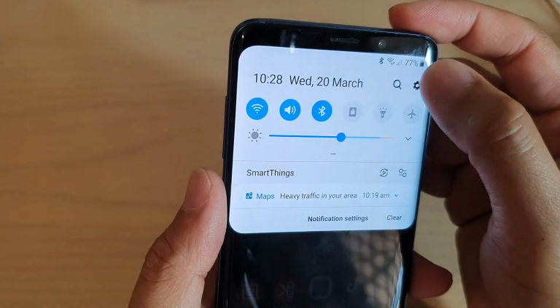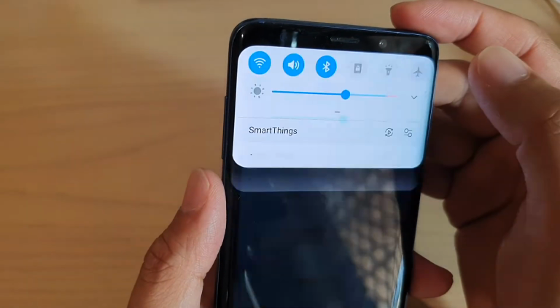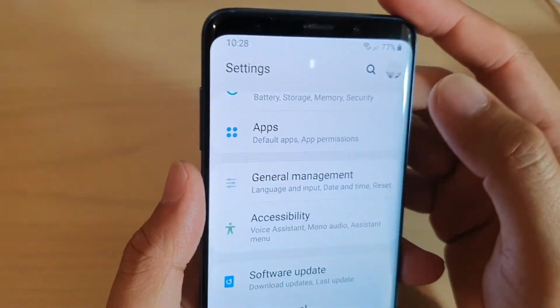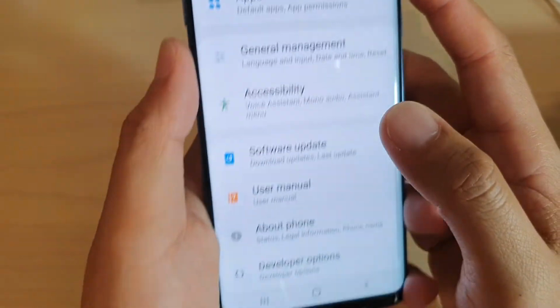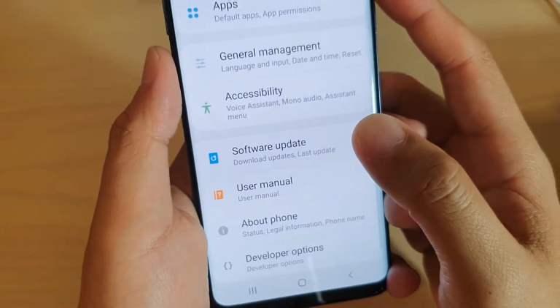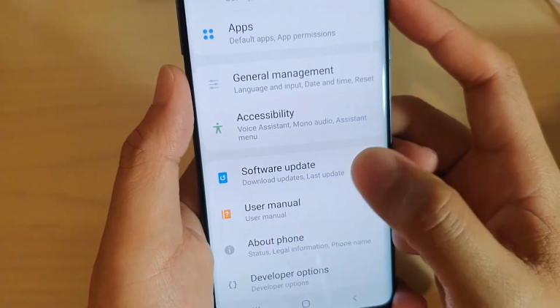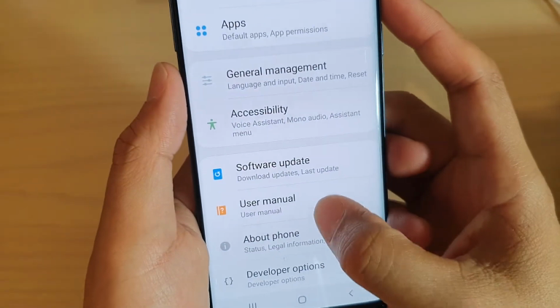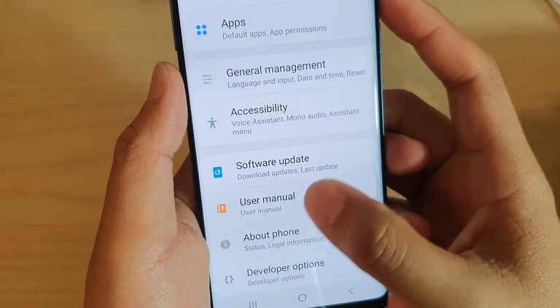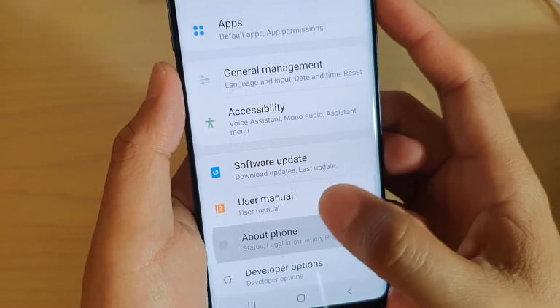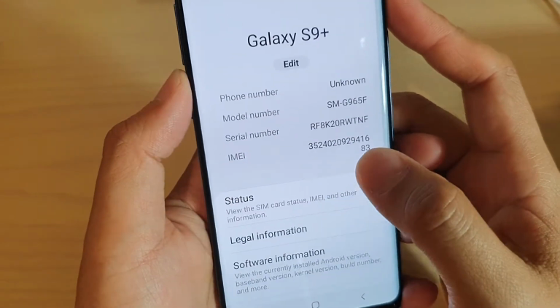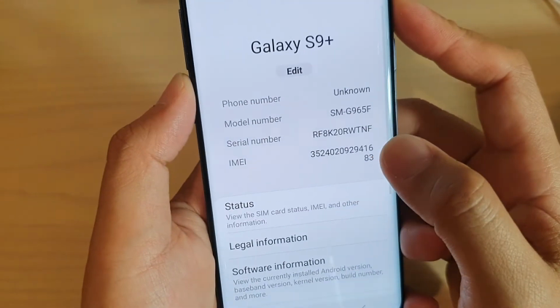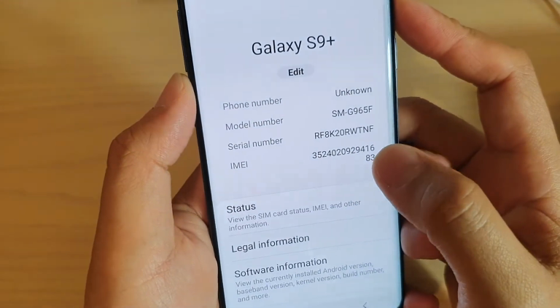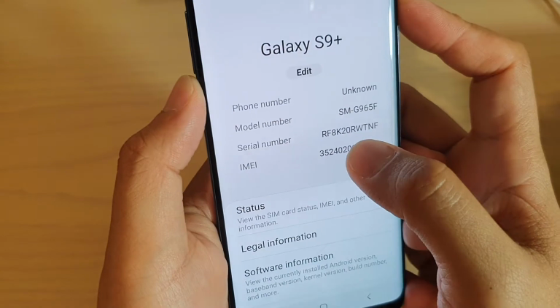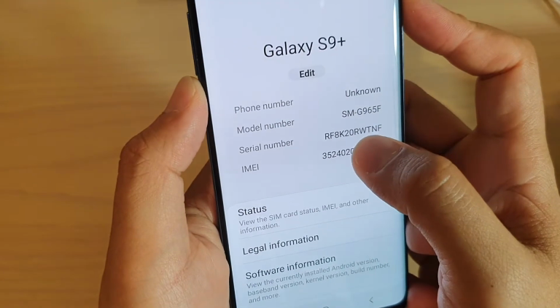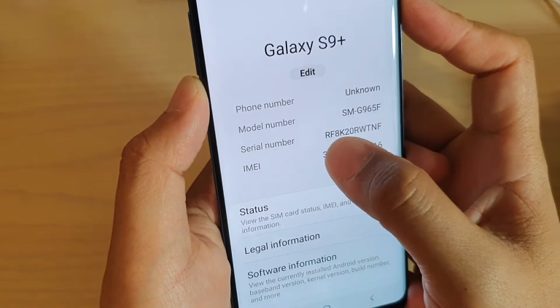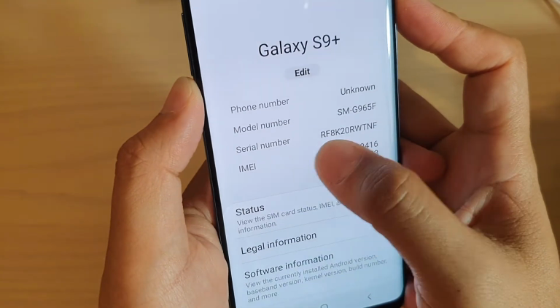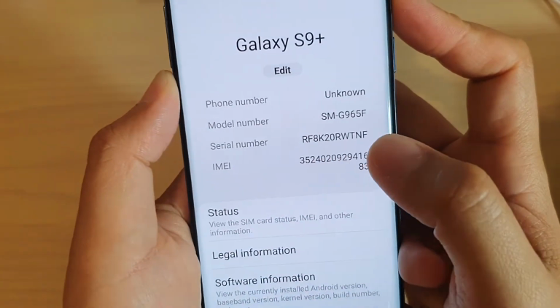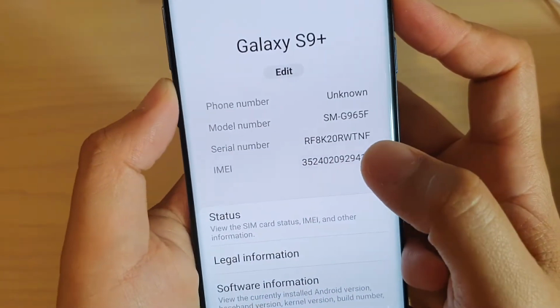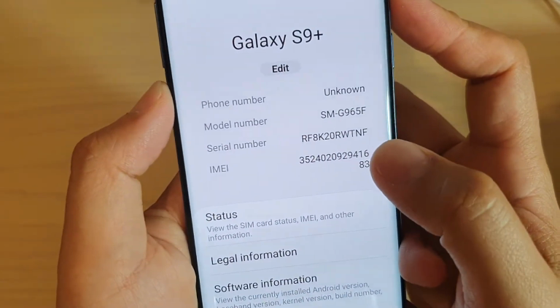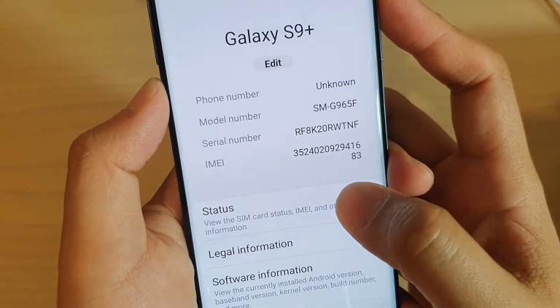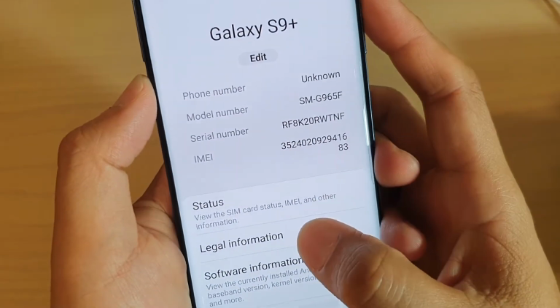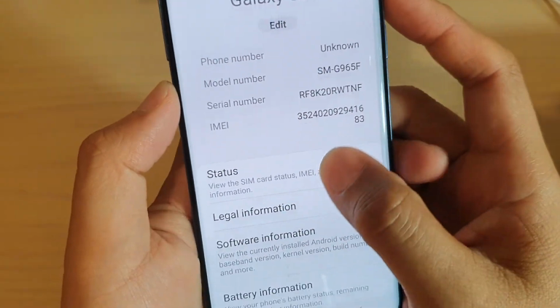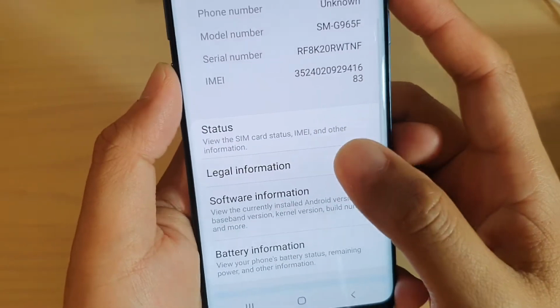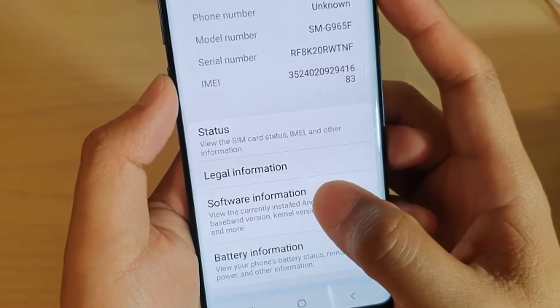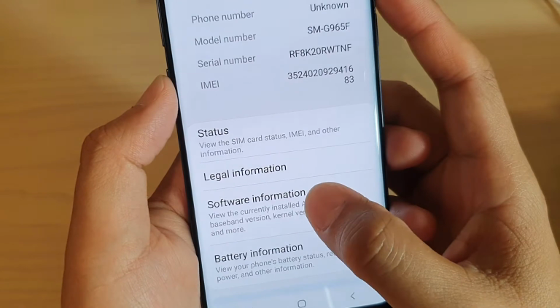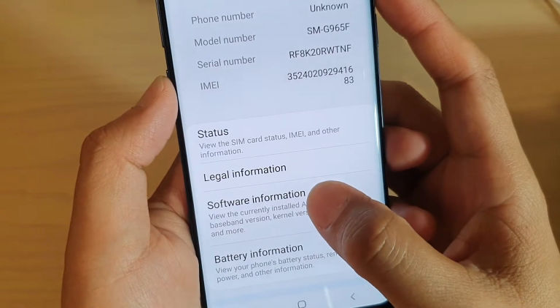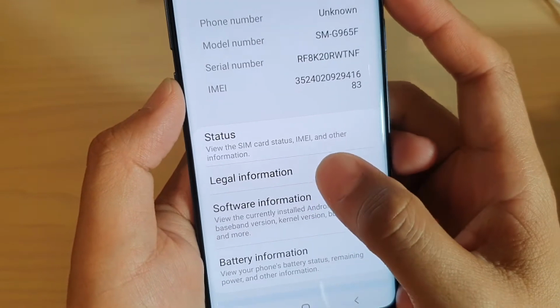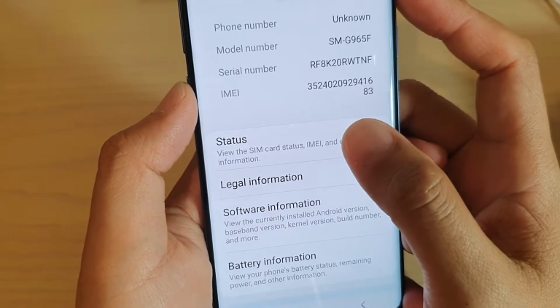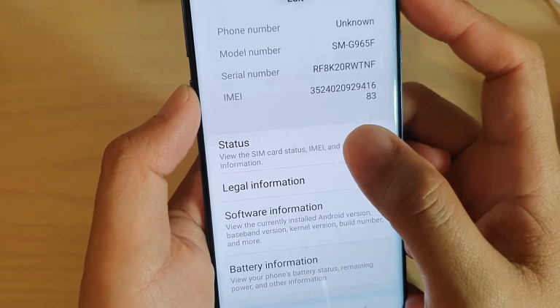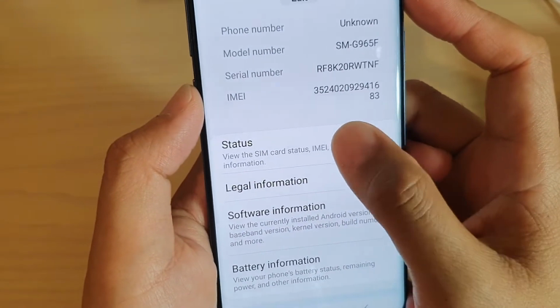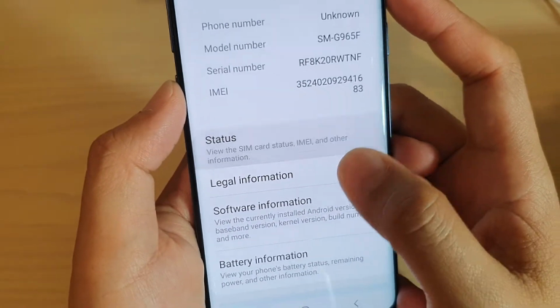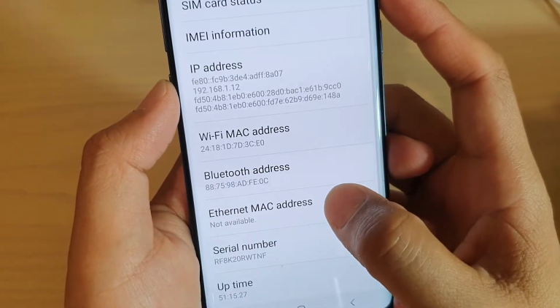From here, tap on About Phone, and here at the top is the serial number. That's how you can grab it. You can also go into Status, and in here it's also got the serial number.